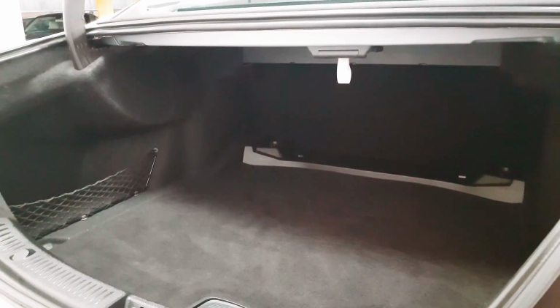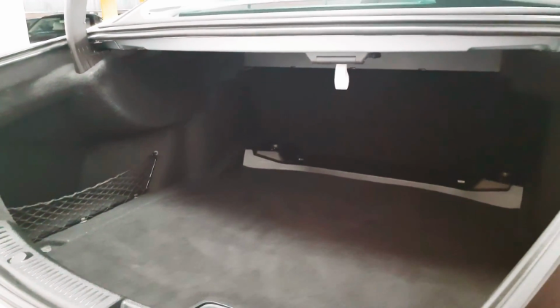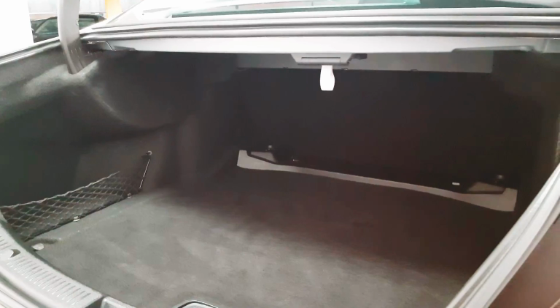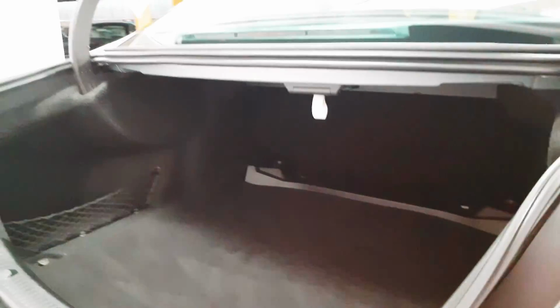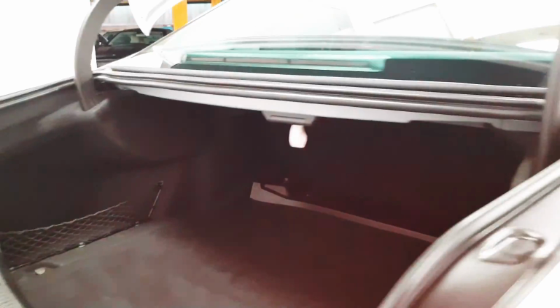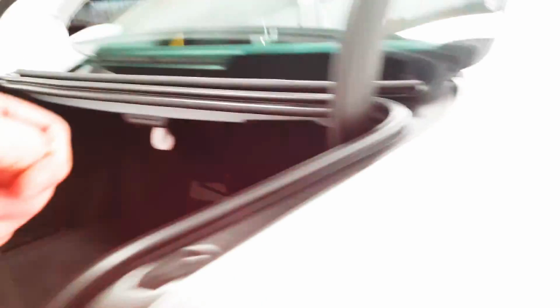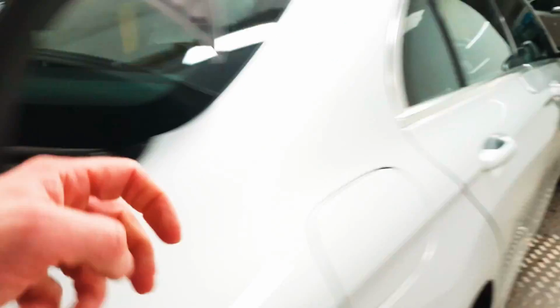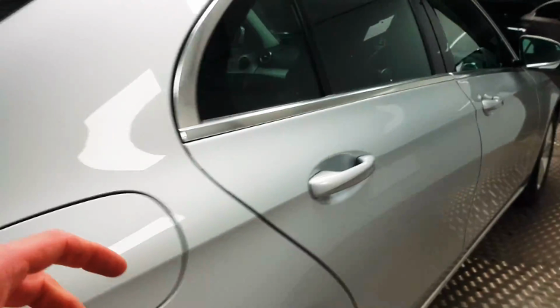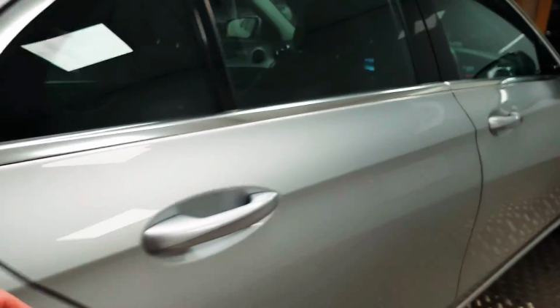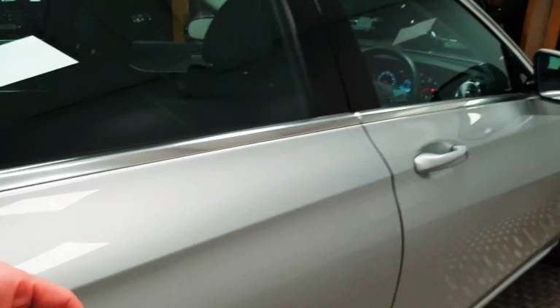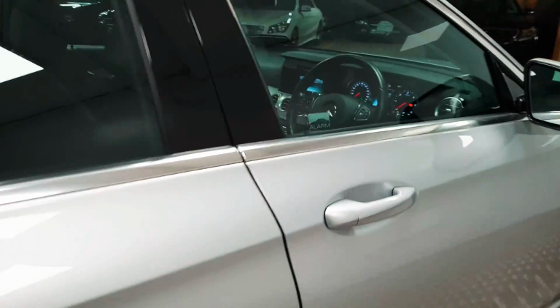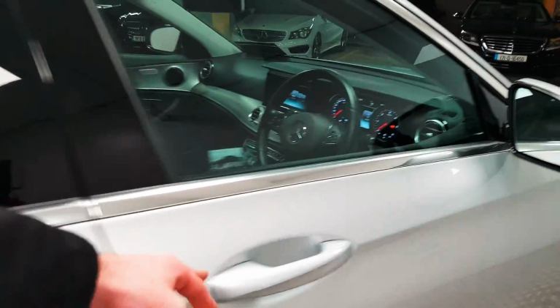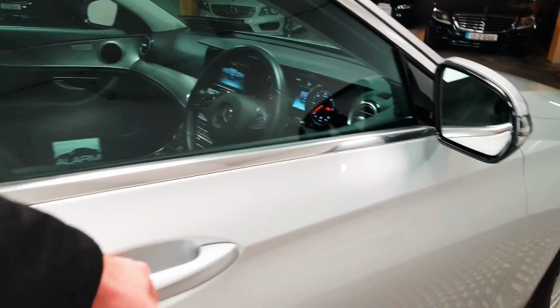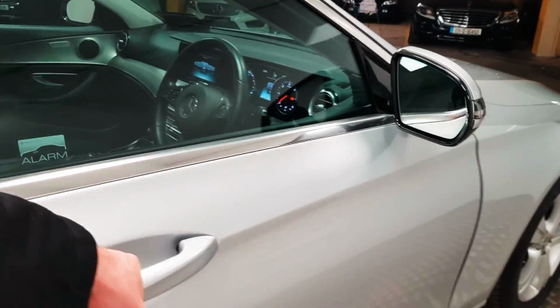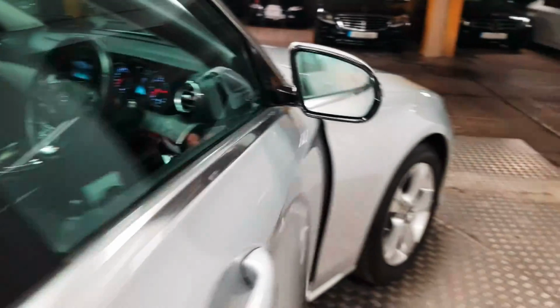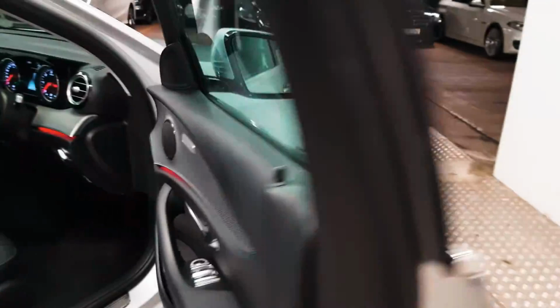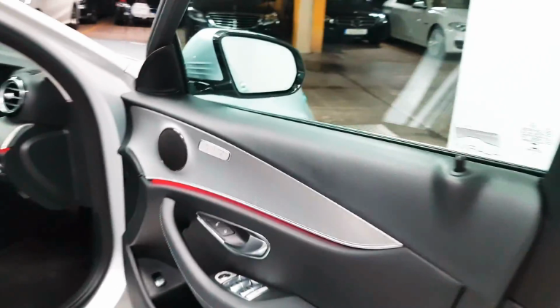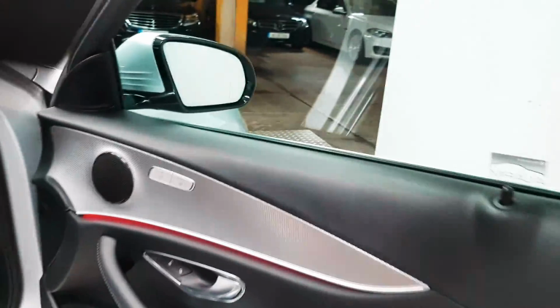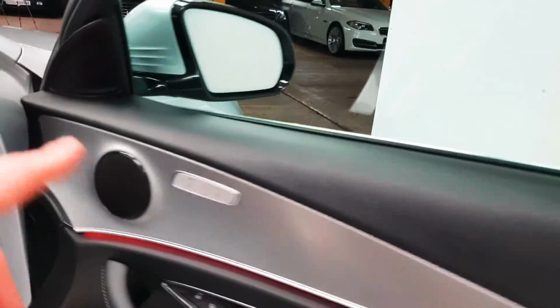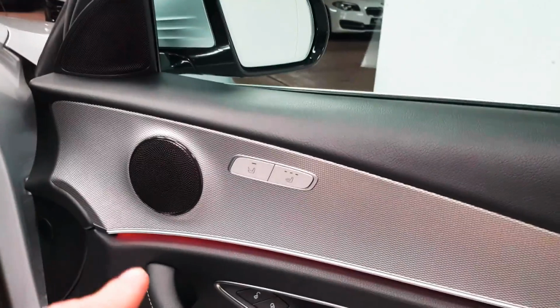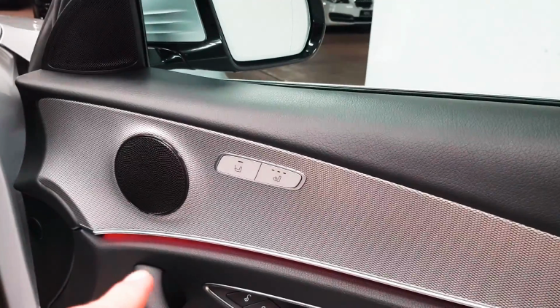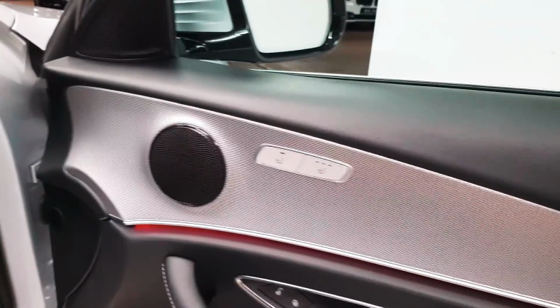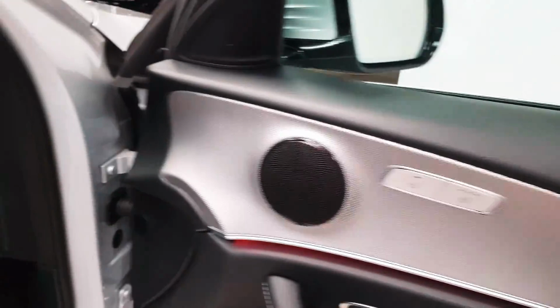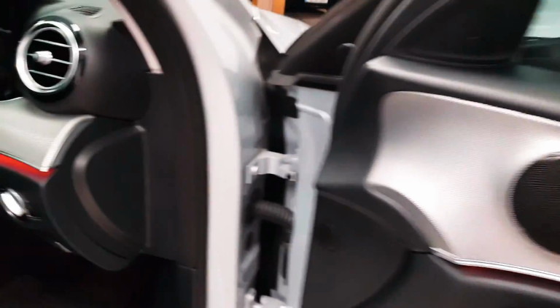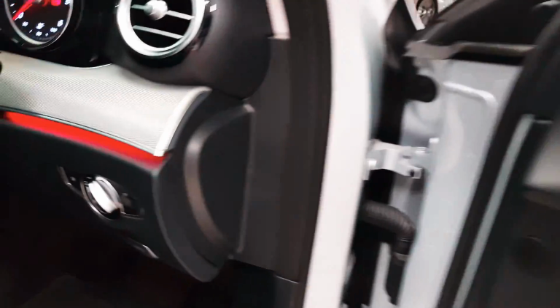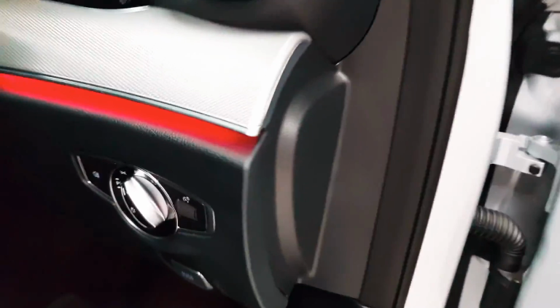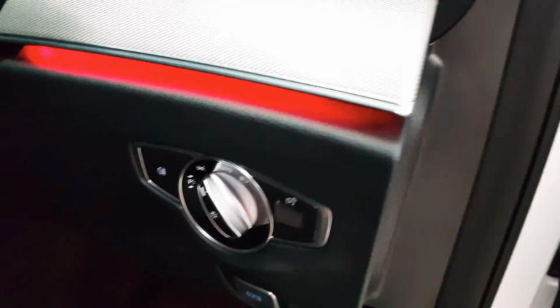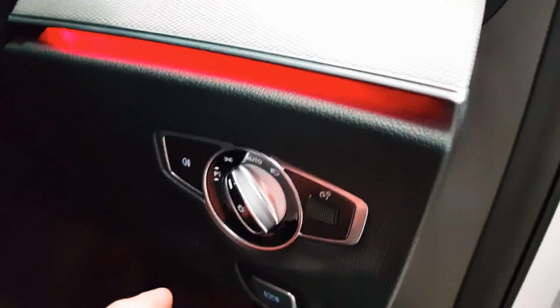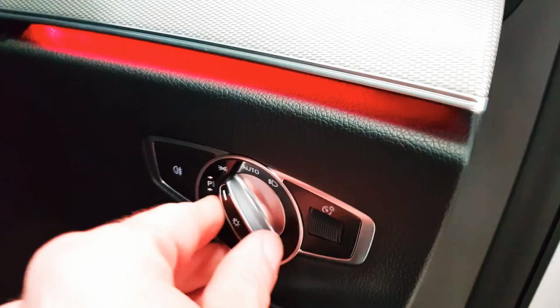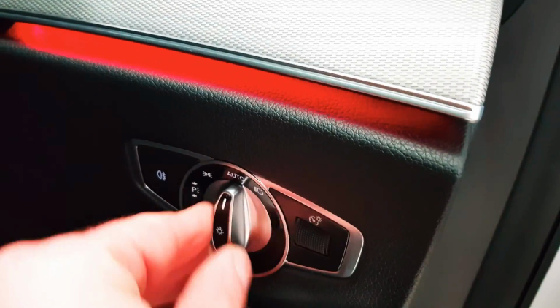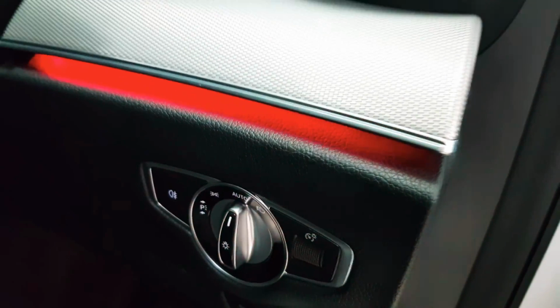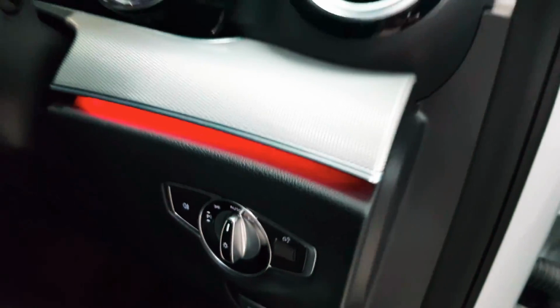There is a vast amount of space inside the boot itself. Up front you have heated seats and automatic LED headlights.